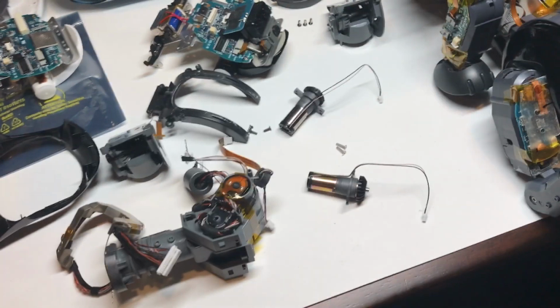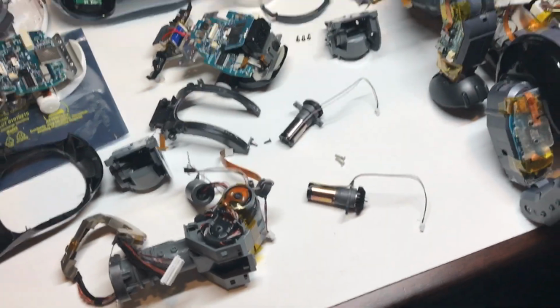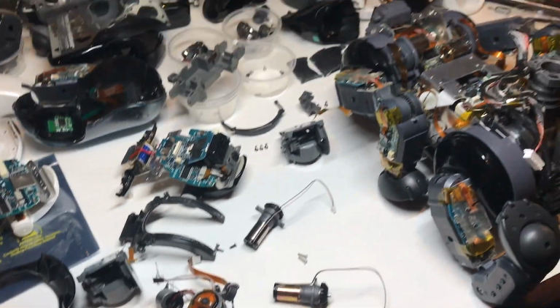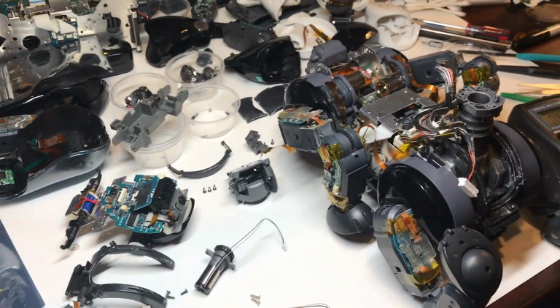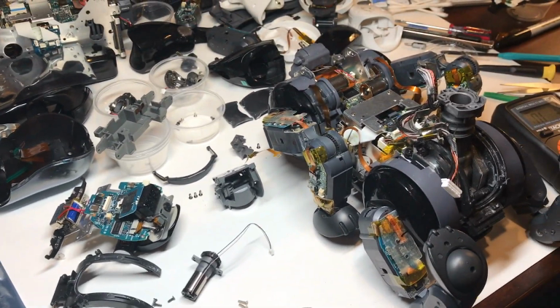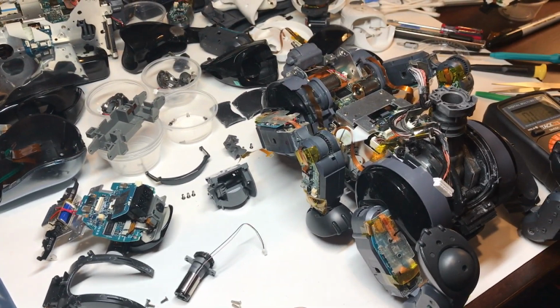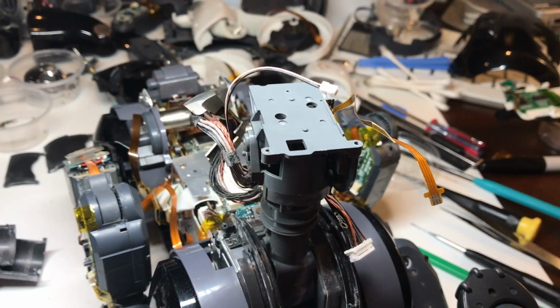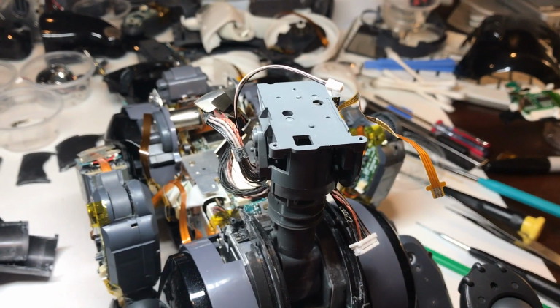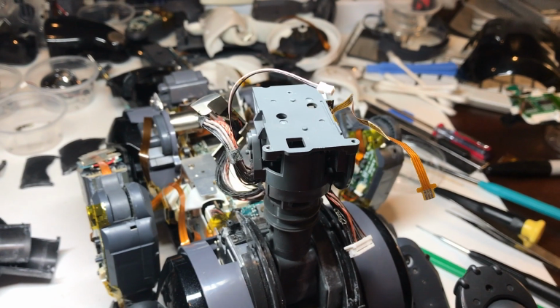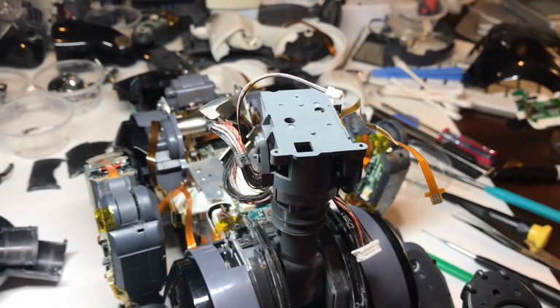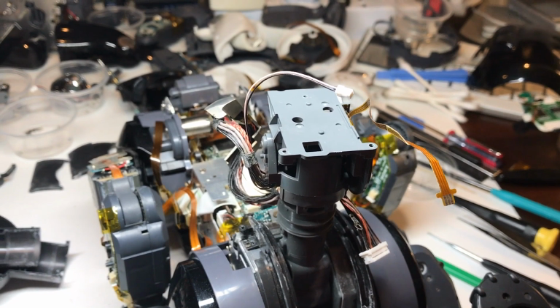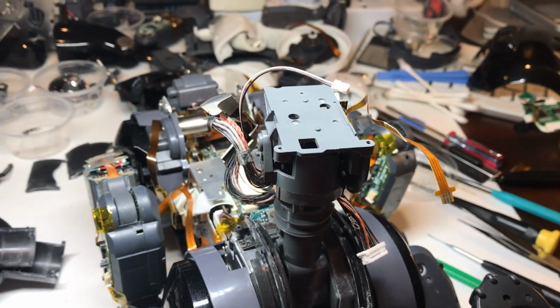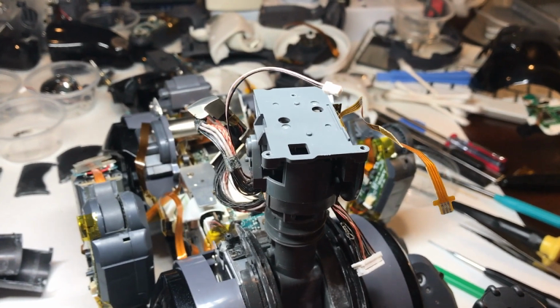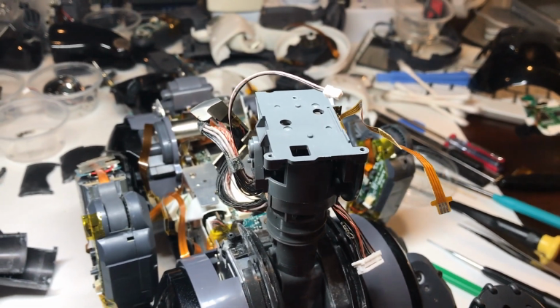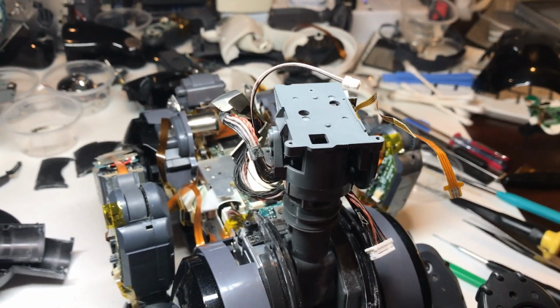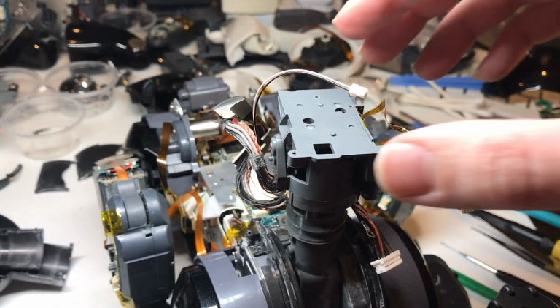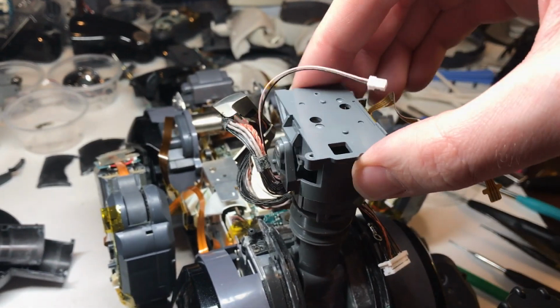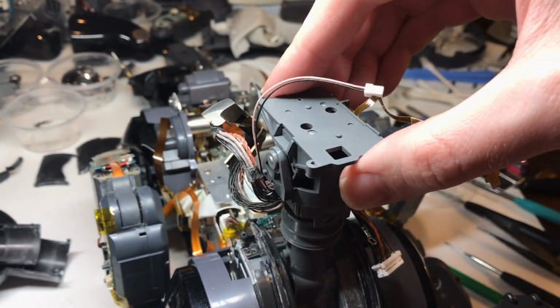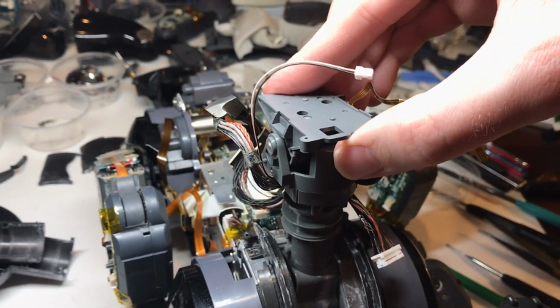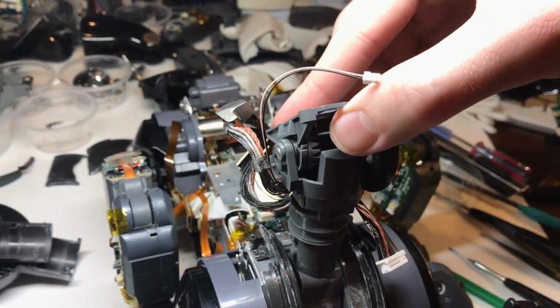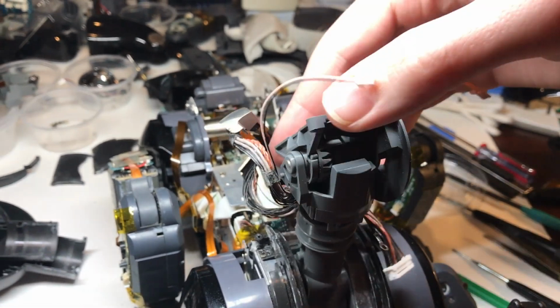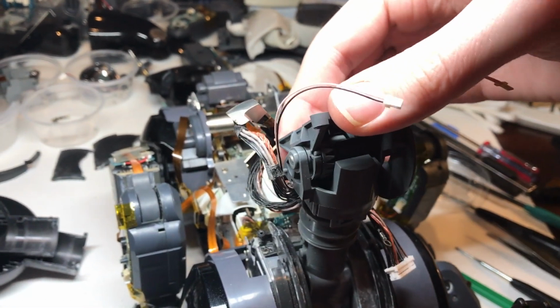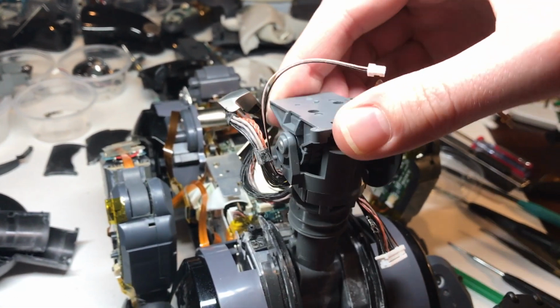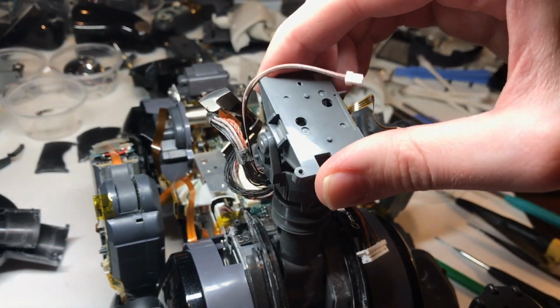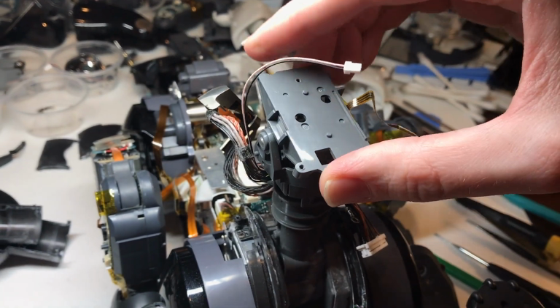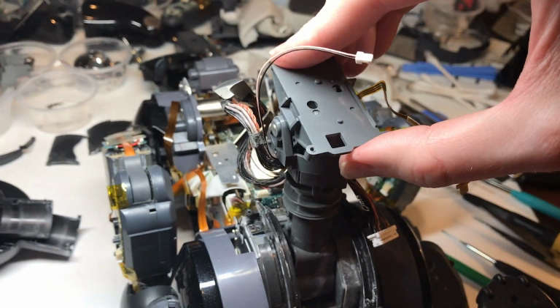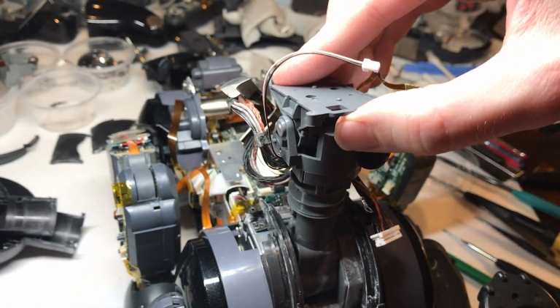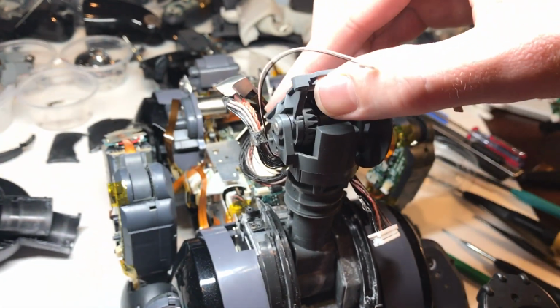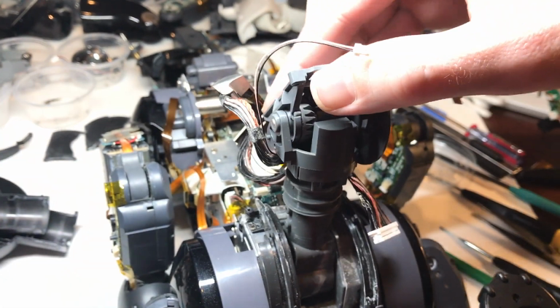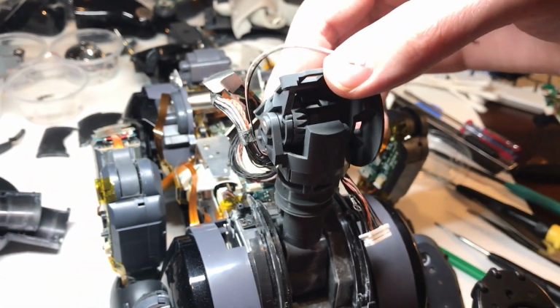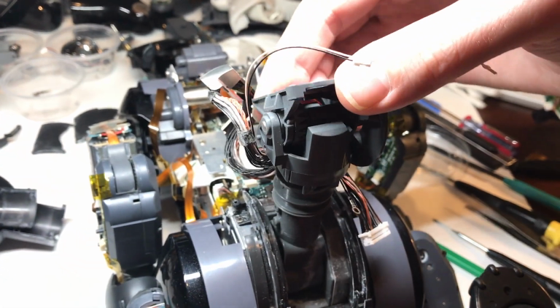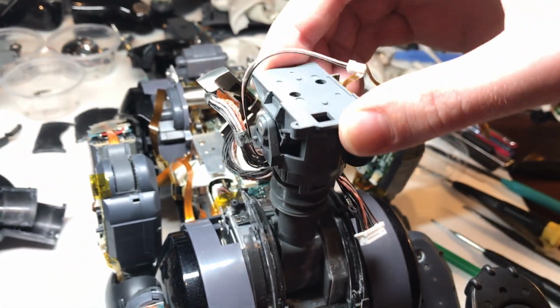I'll replace that and that should work. With the new motor installed and the head tilt assembly back in place, you can now see that it's got good smooth and consistent movement. It's not sticking anywhere, and it's not locked up like it originally was.